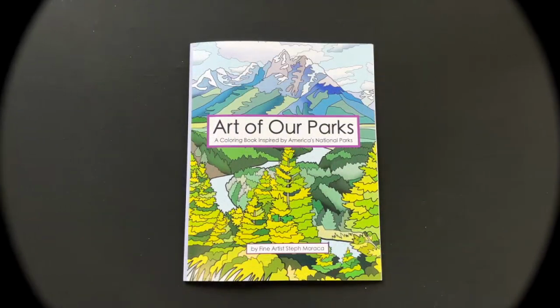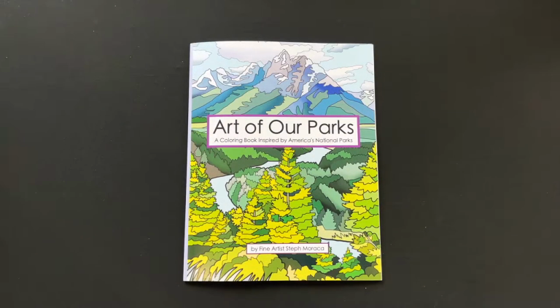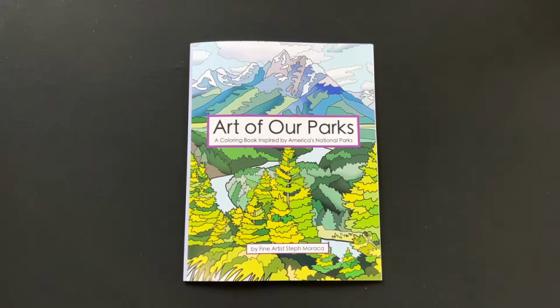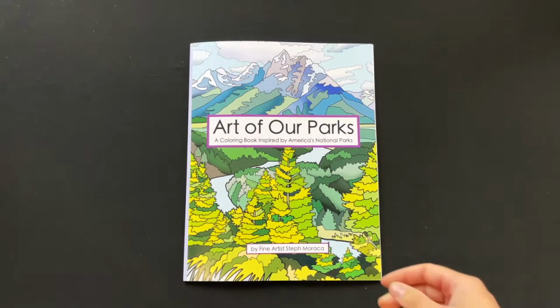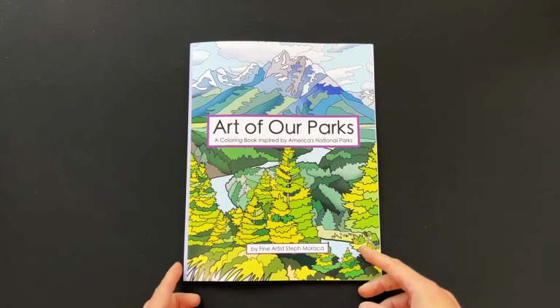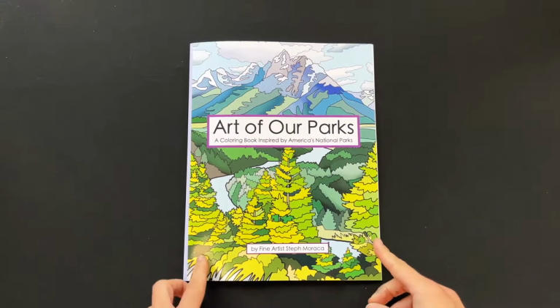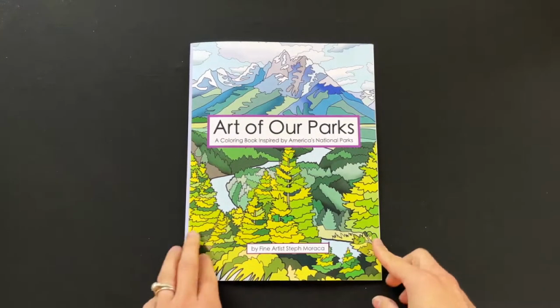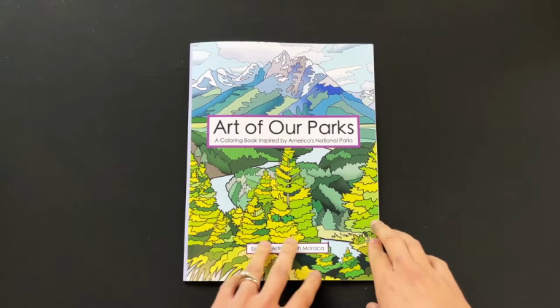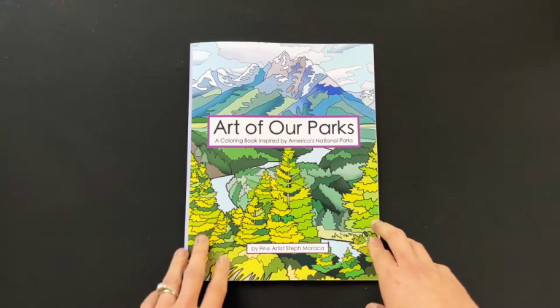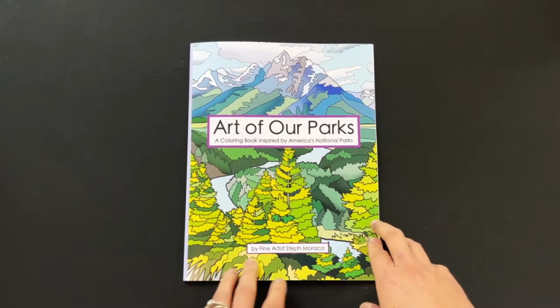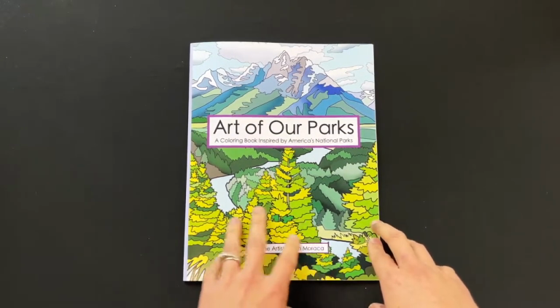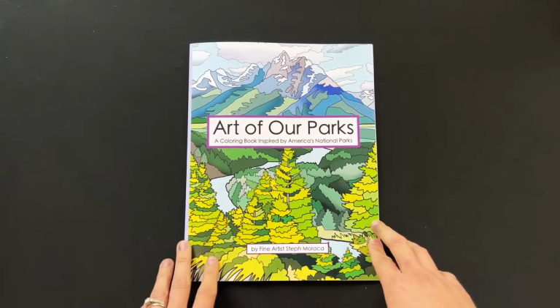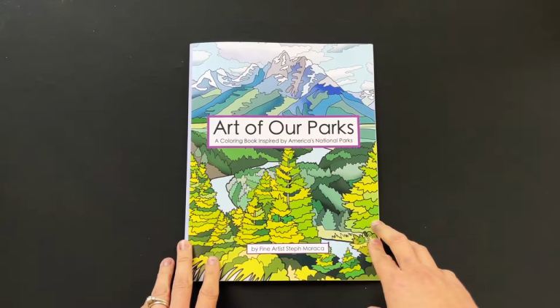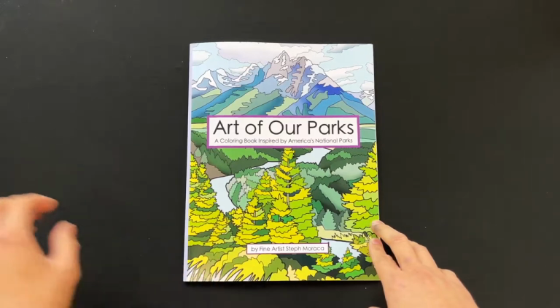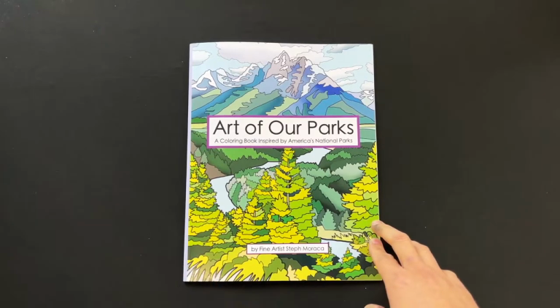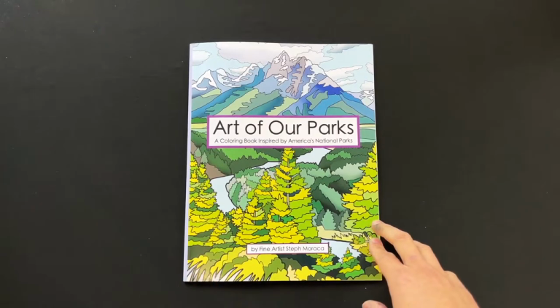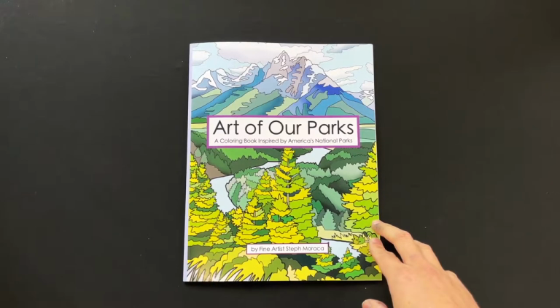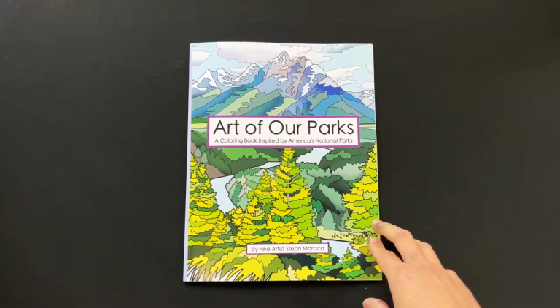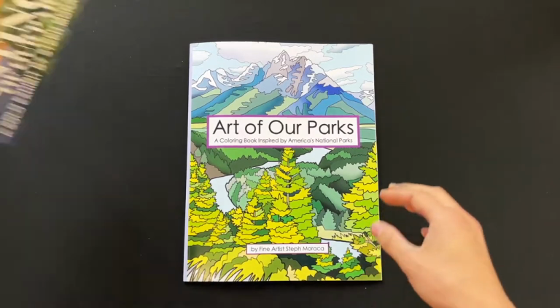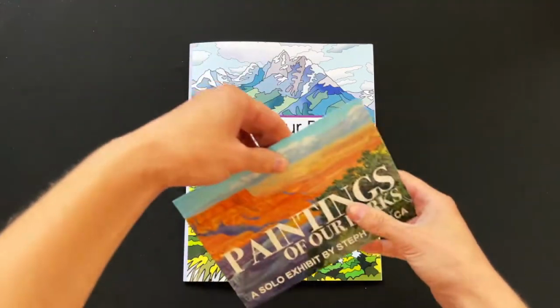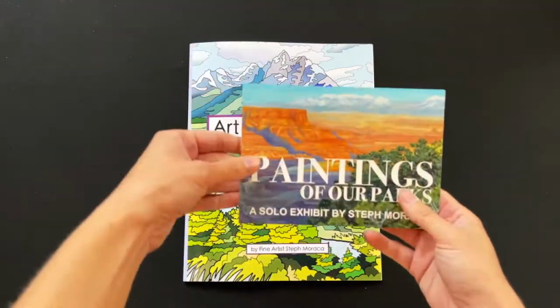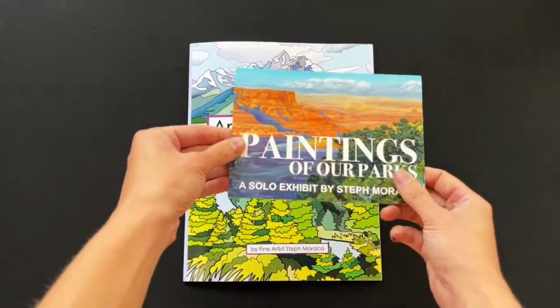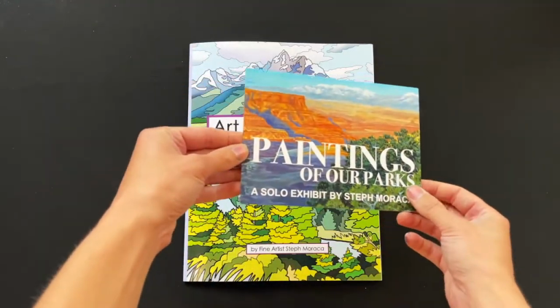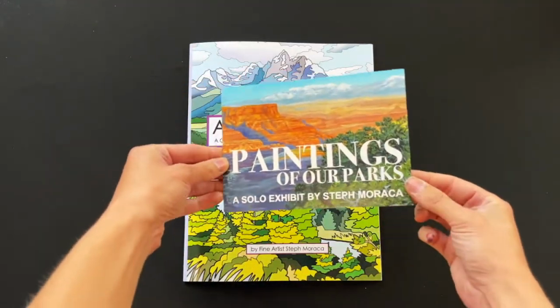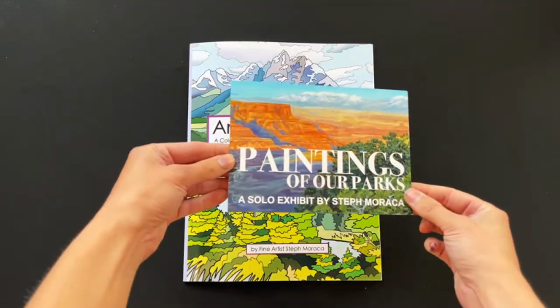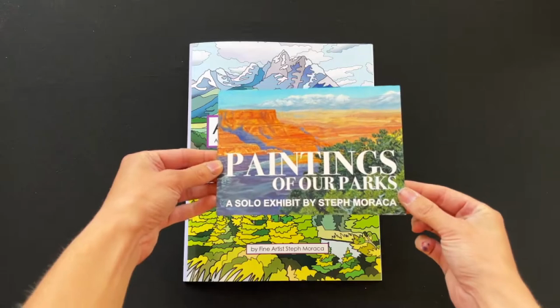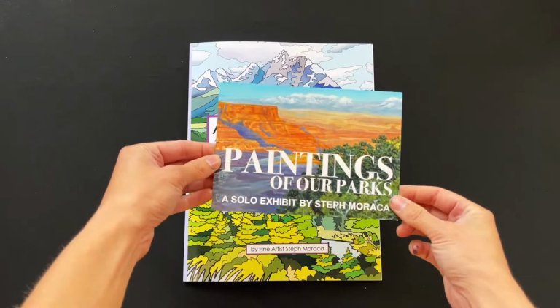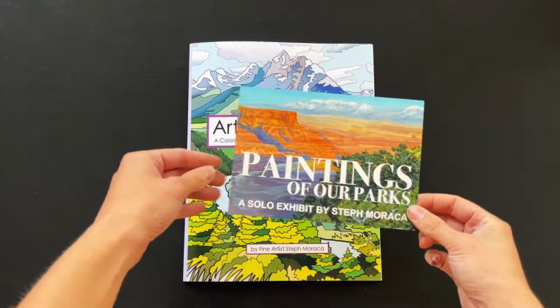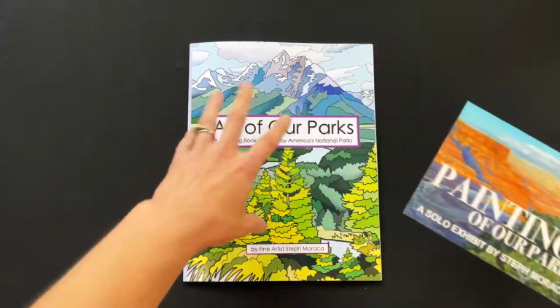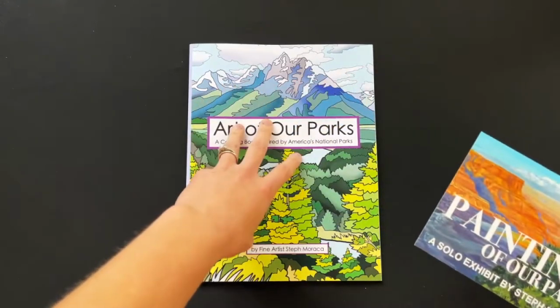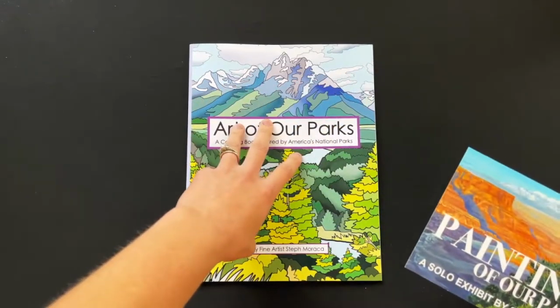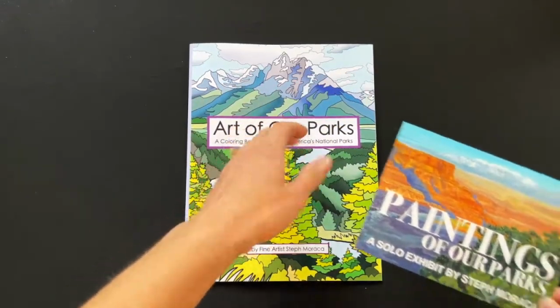Hey everybody! Here is my coloring book based on my National Park paintings. I have a solo exhibition right now where I'm showing all of the original paintings that inspired these coloring pages.